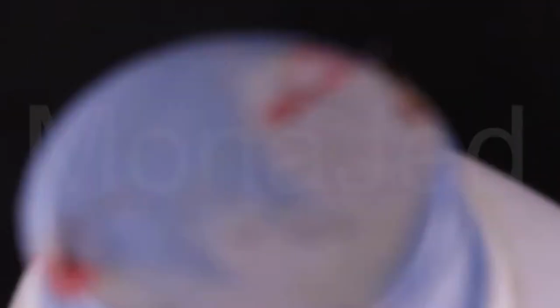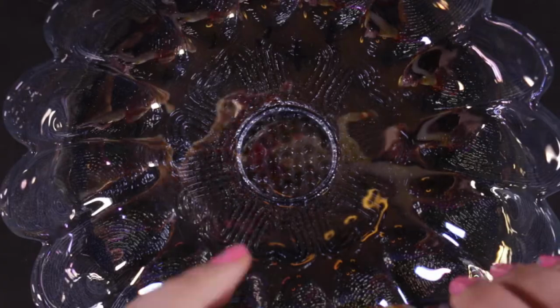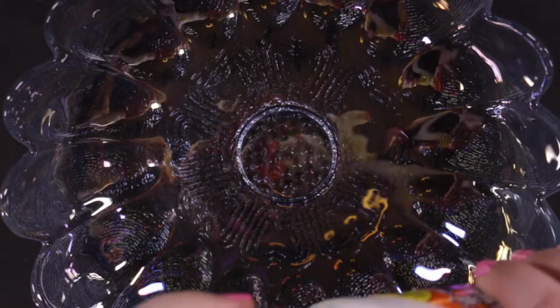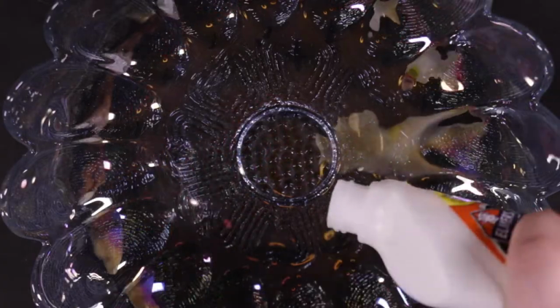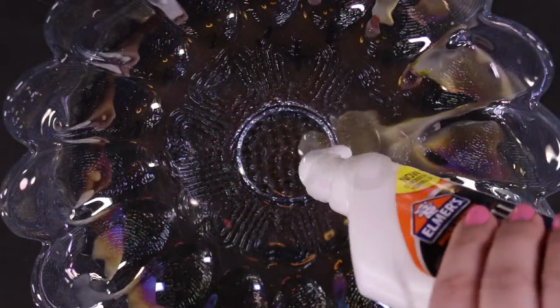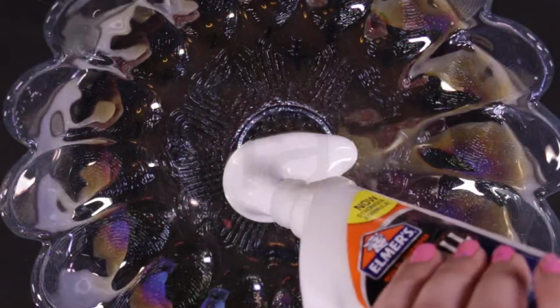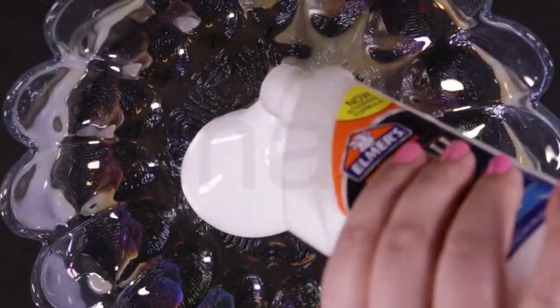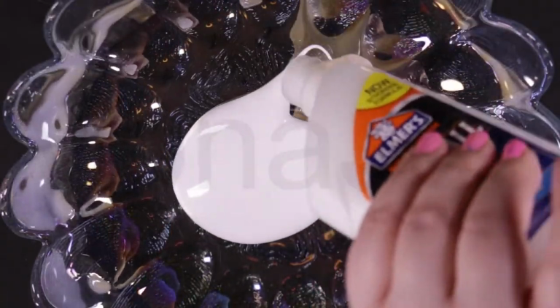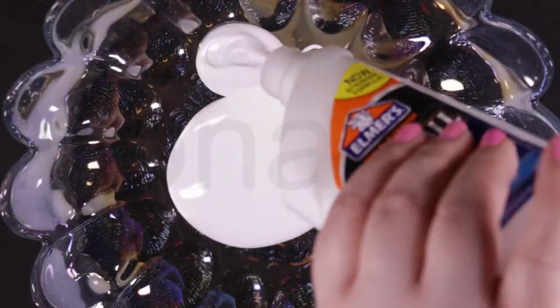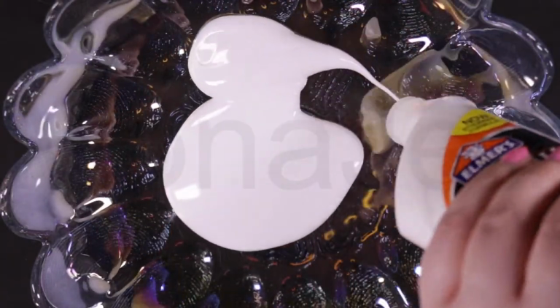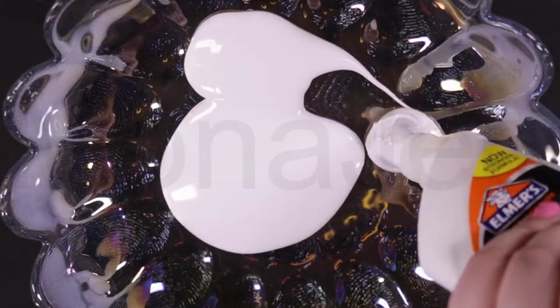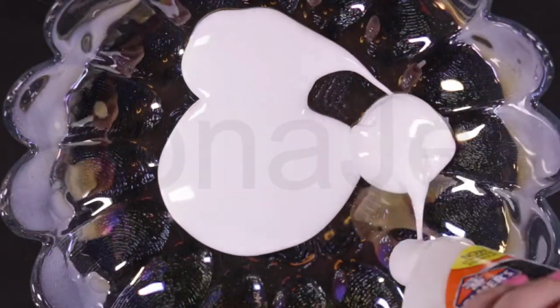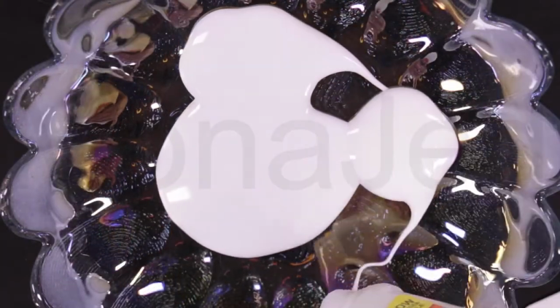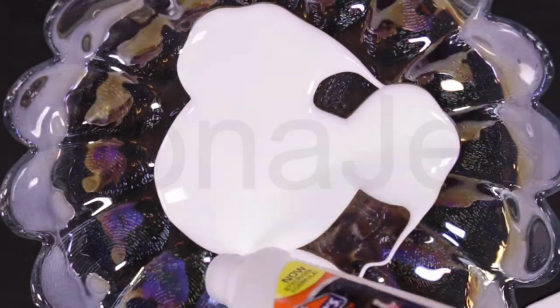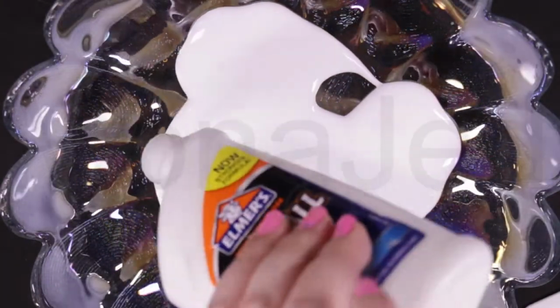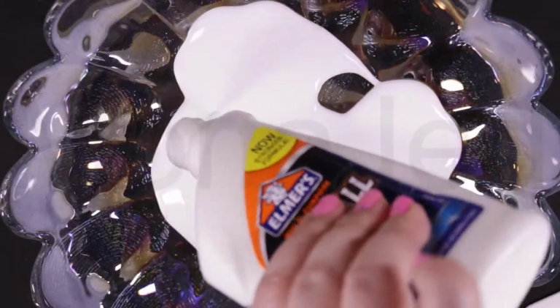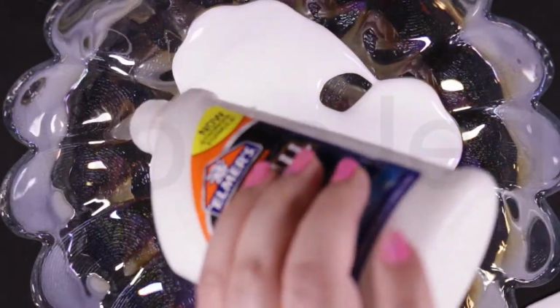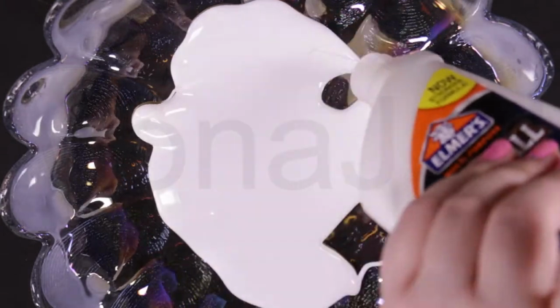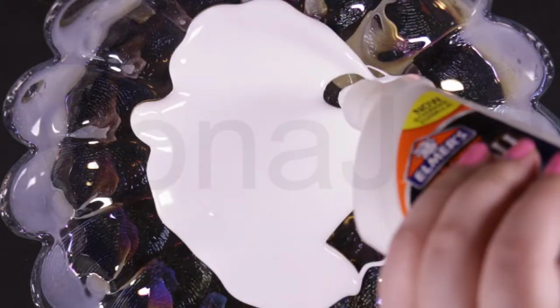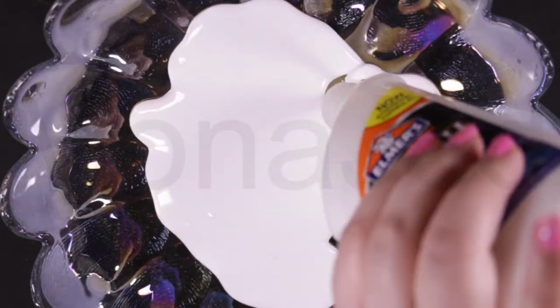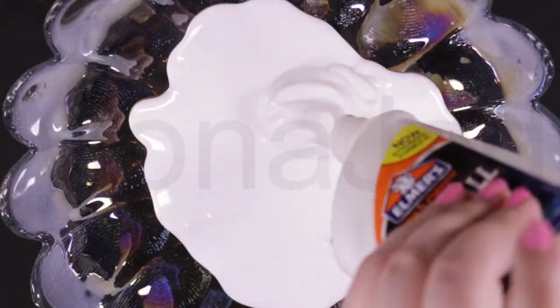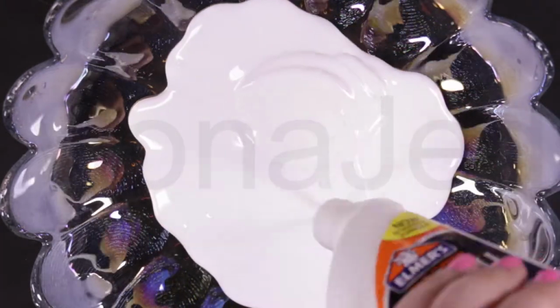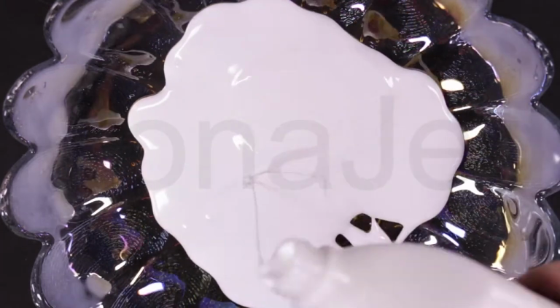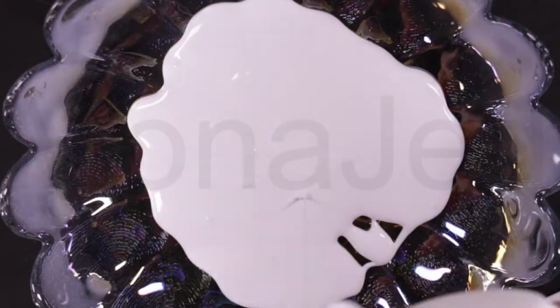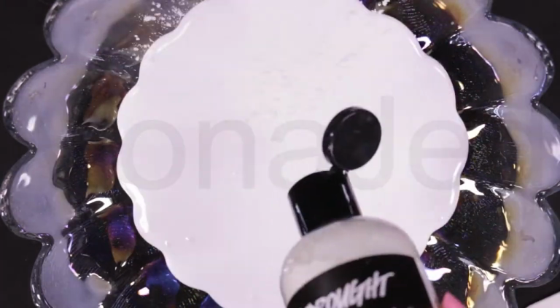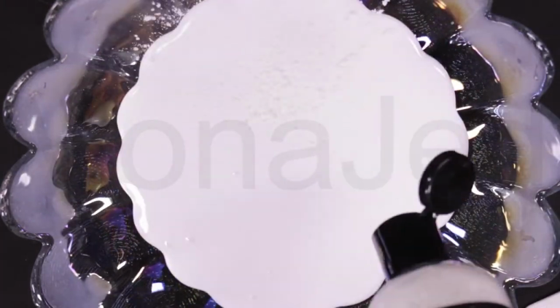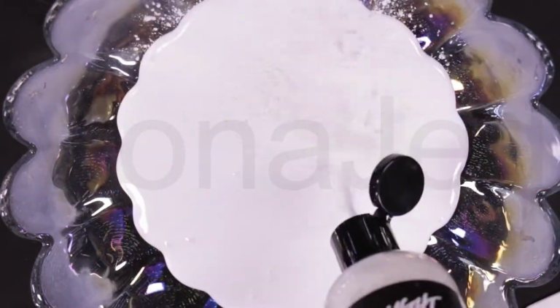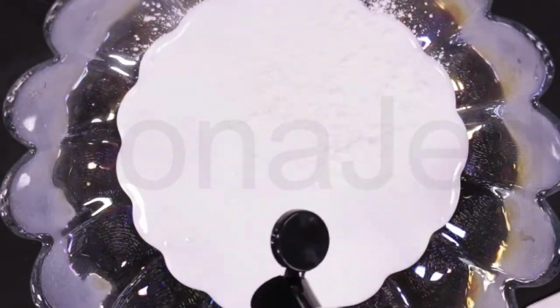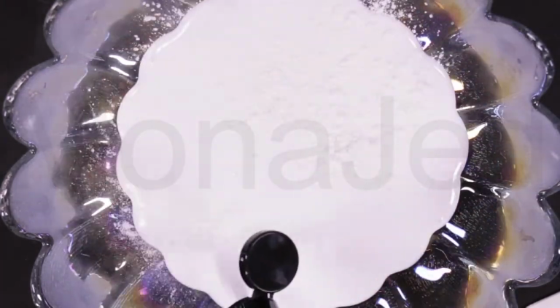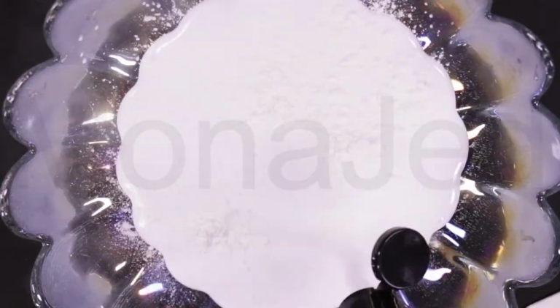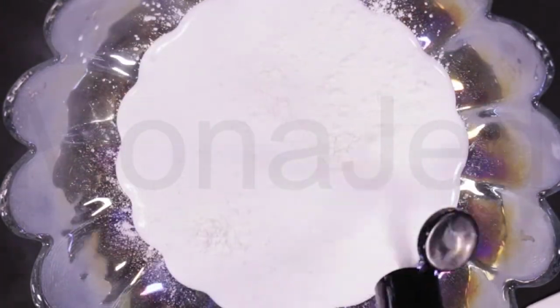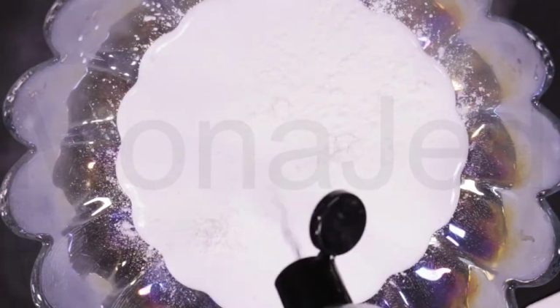Pour in a generous amount of glue. Add in the dry shampoo — ooh, that rhymed!